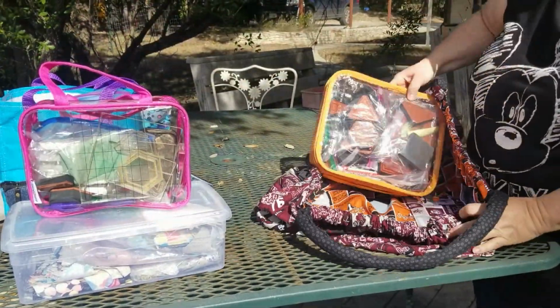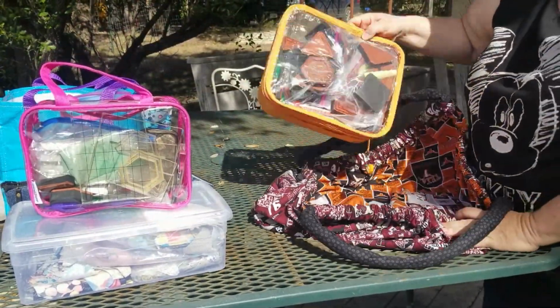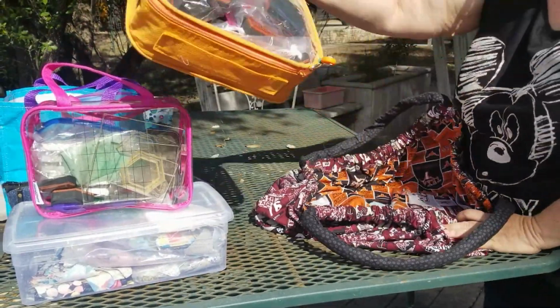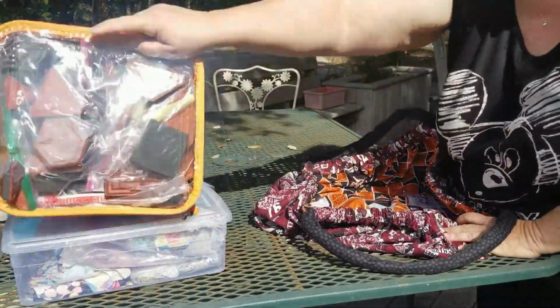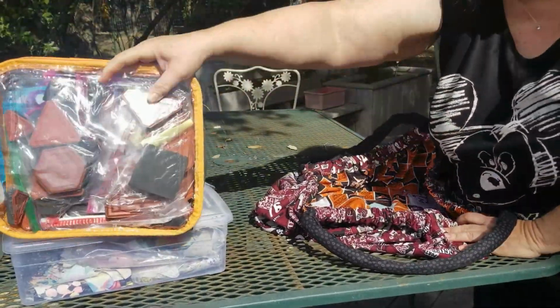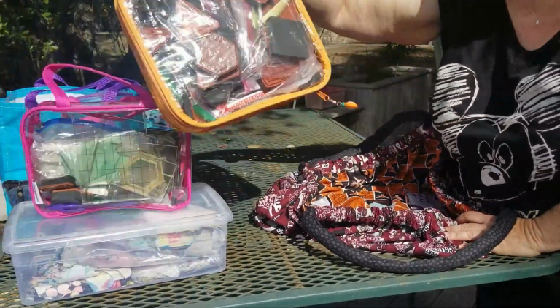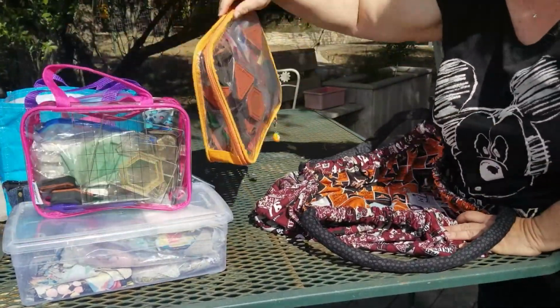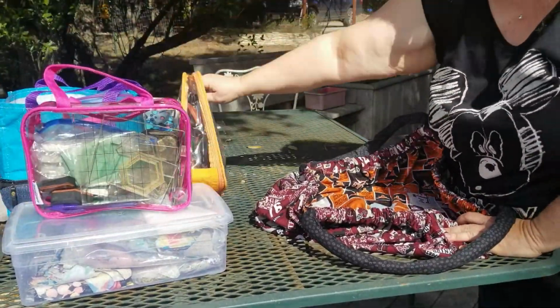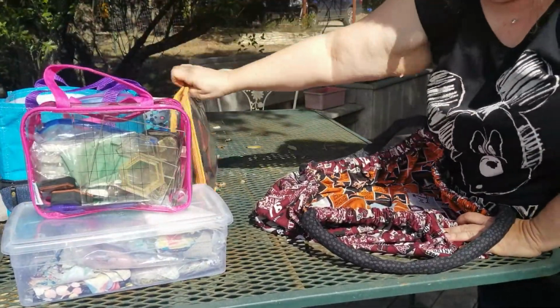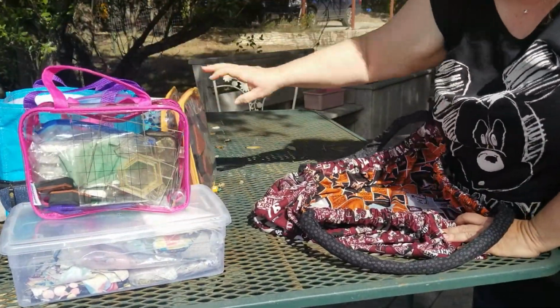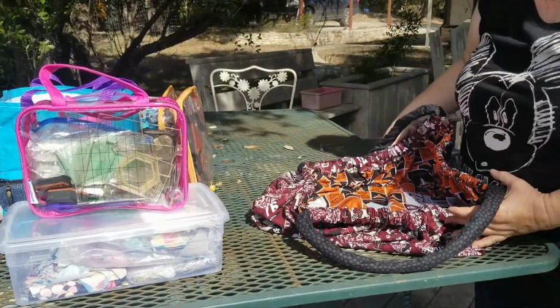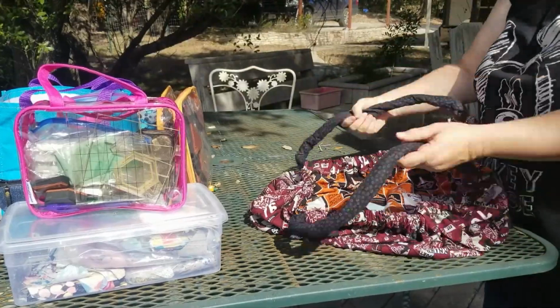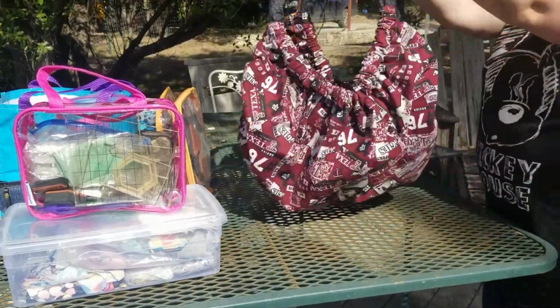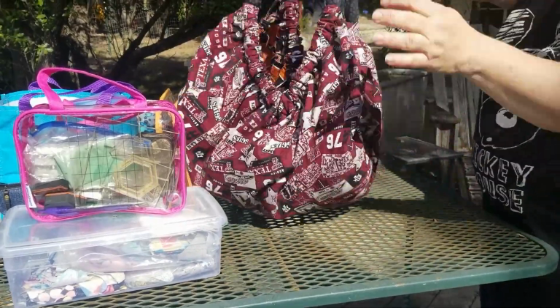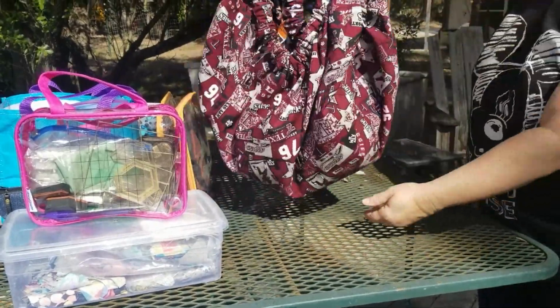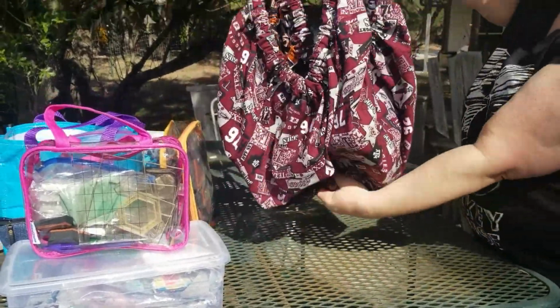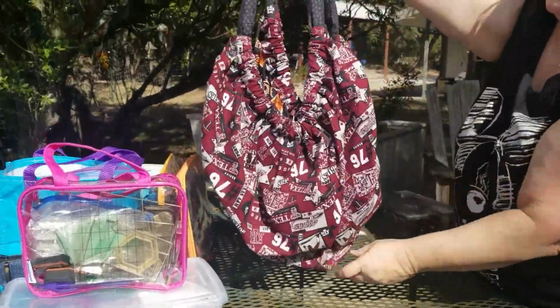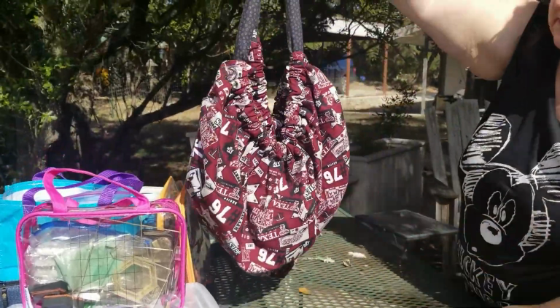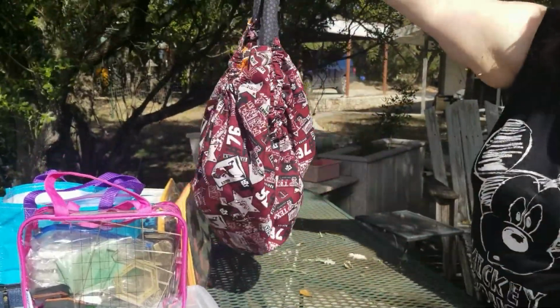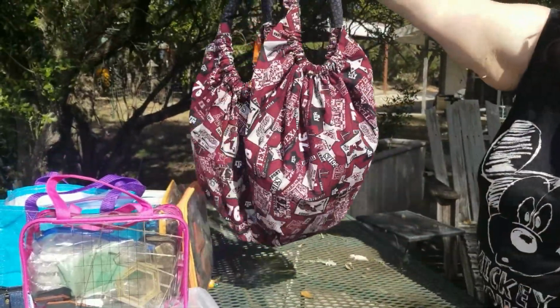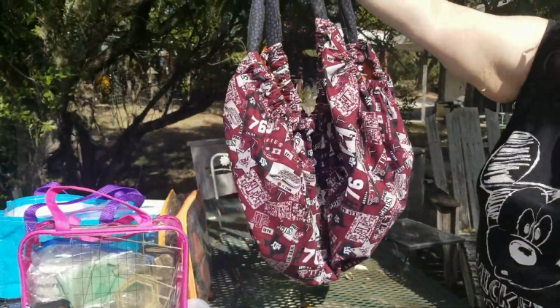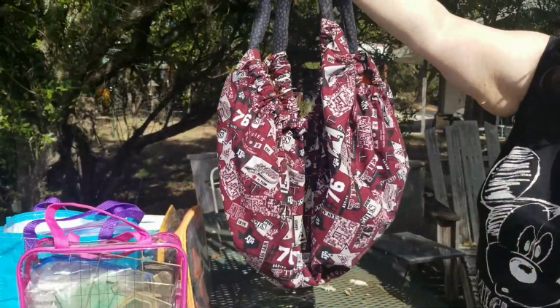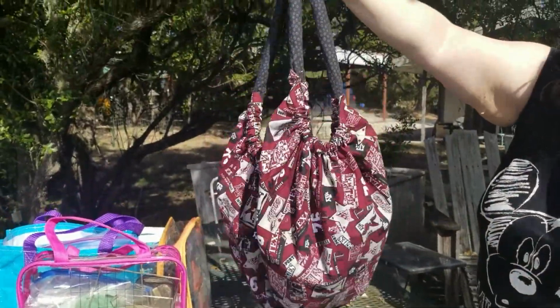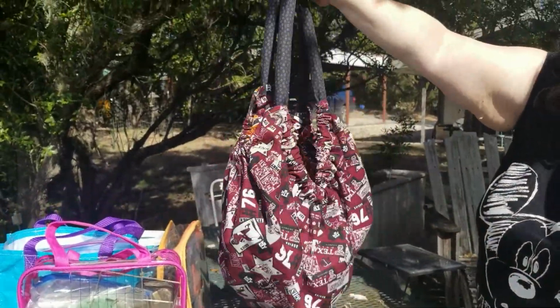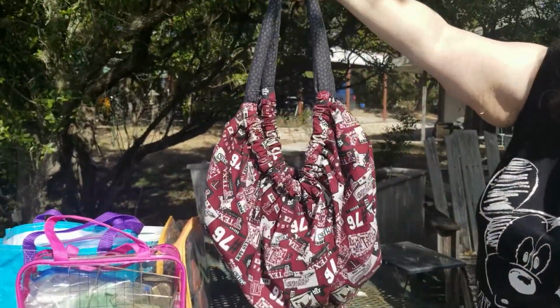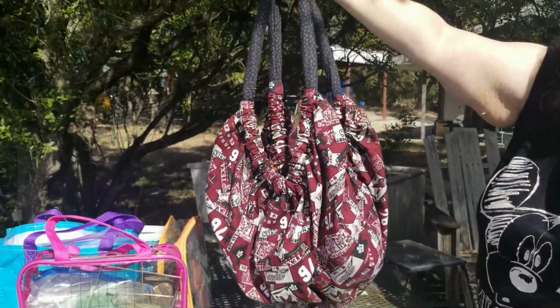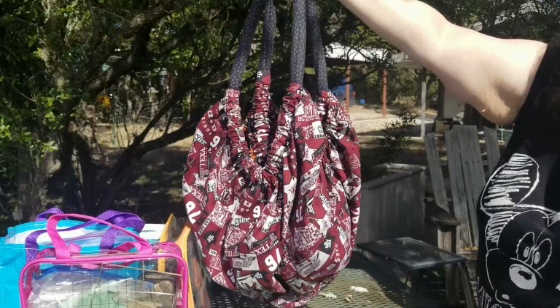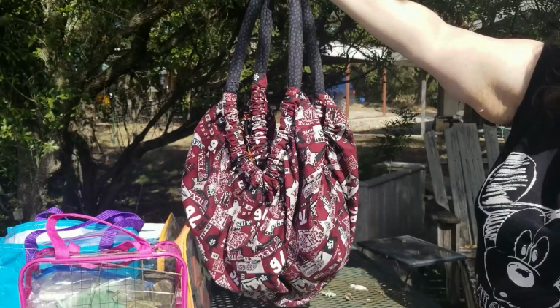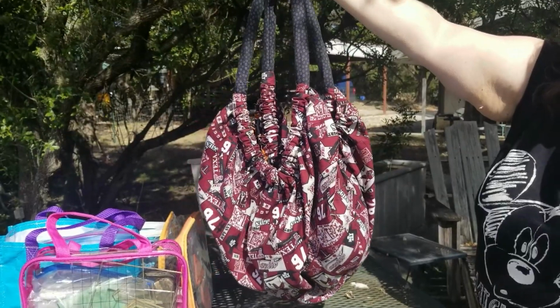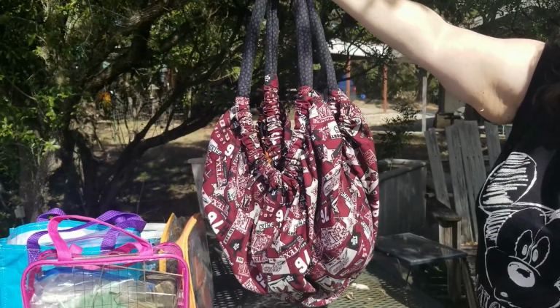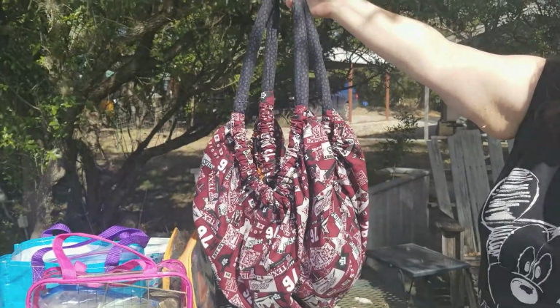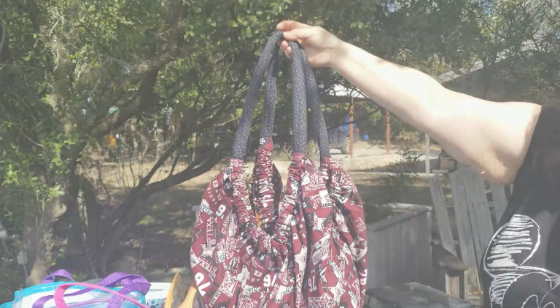And so this is everything that was in my bag. And now there's the empty little bag. It's a great little pattern, quick to sew up. That's all I got. Have a great day.